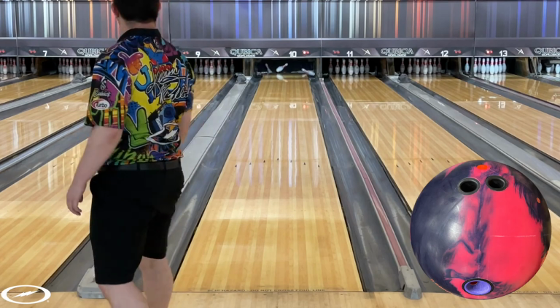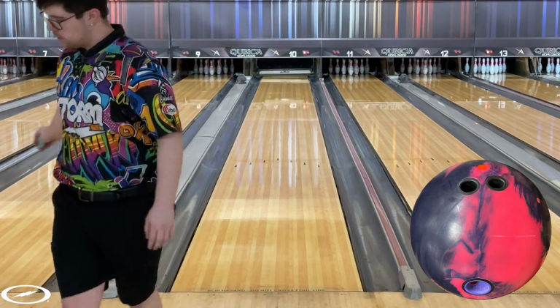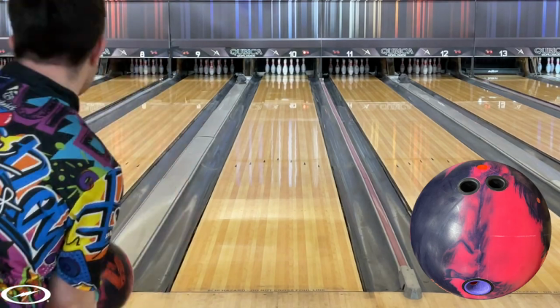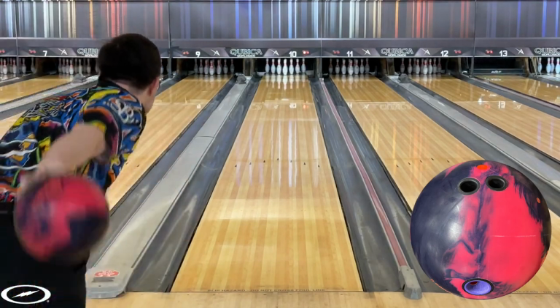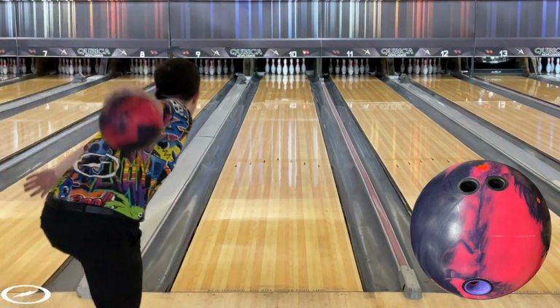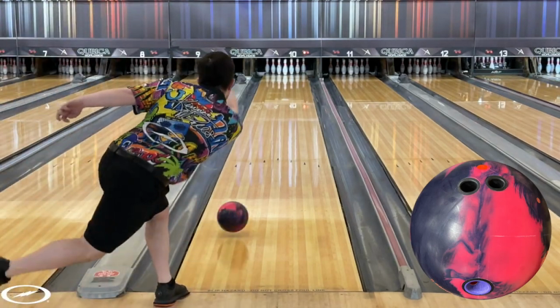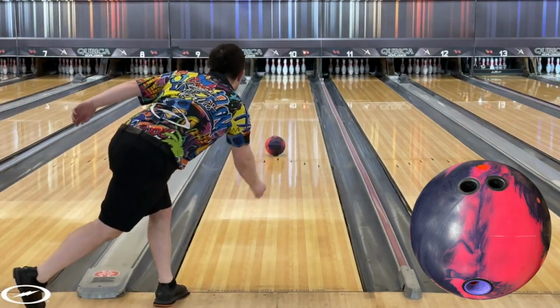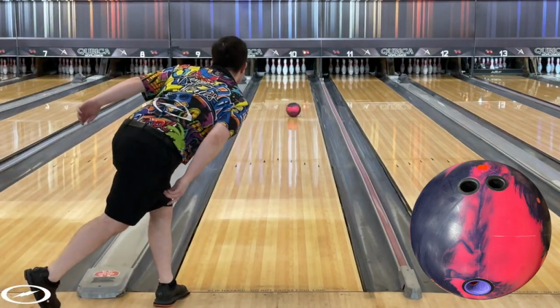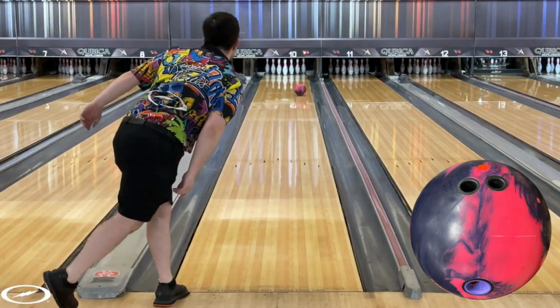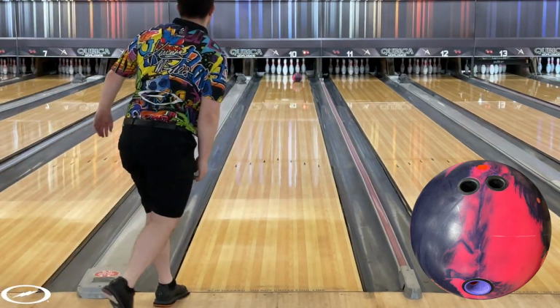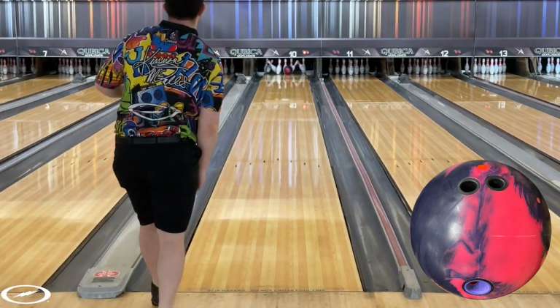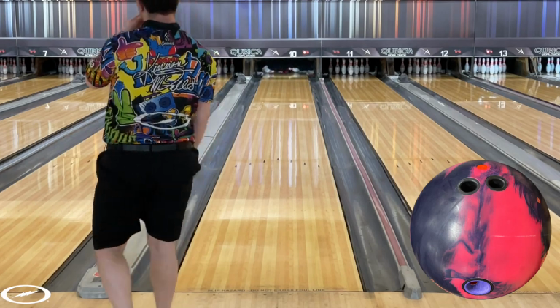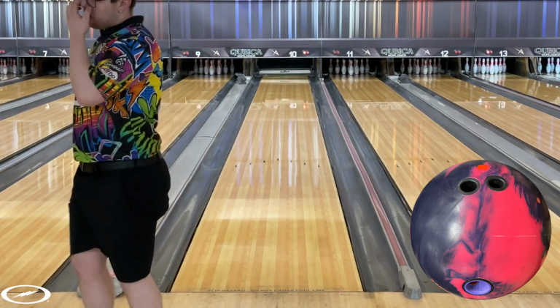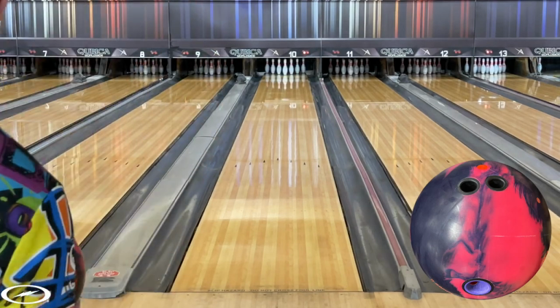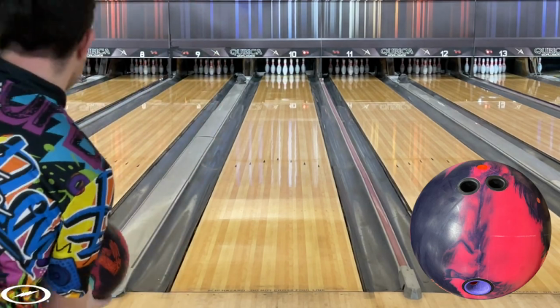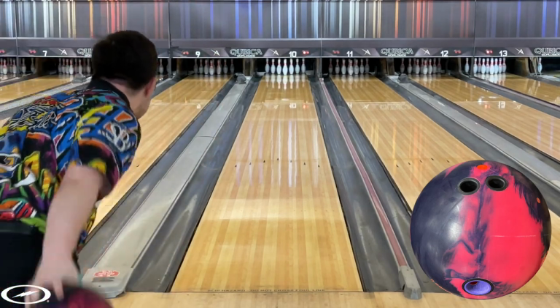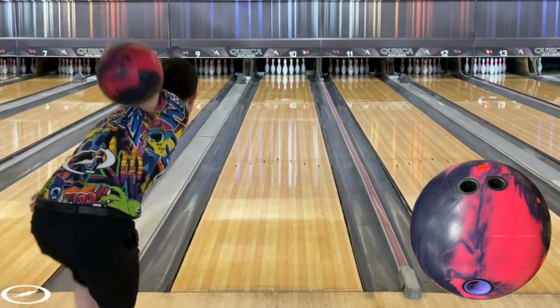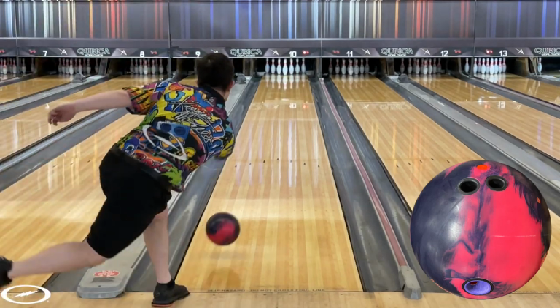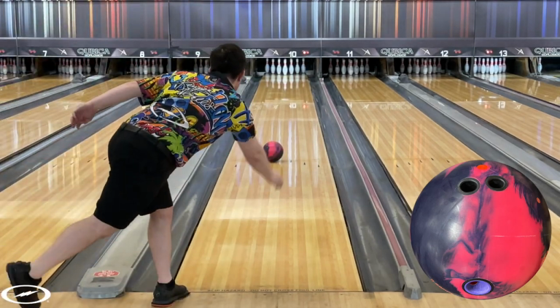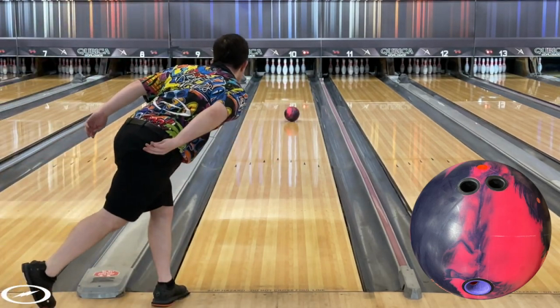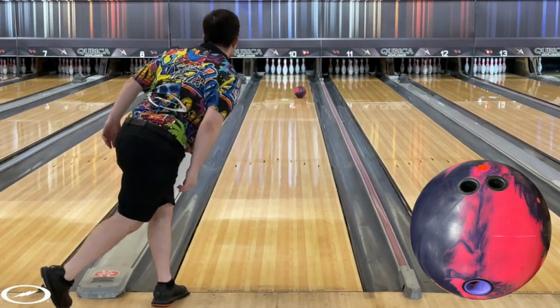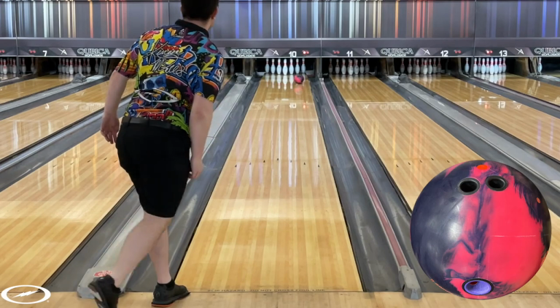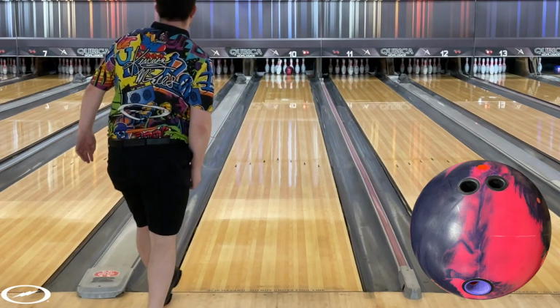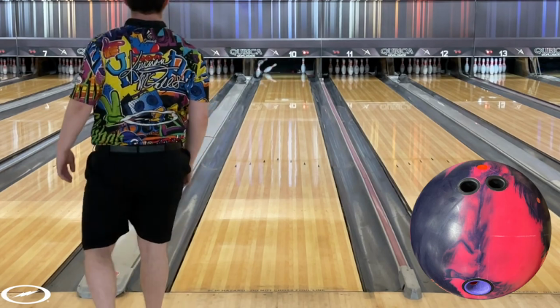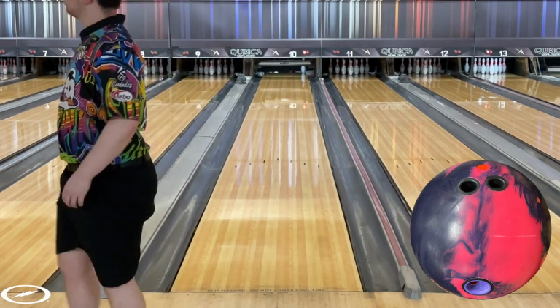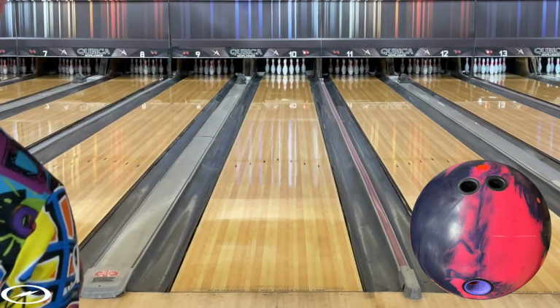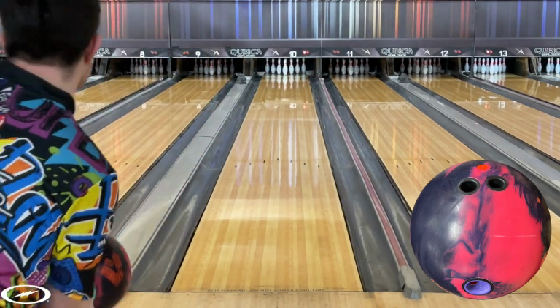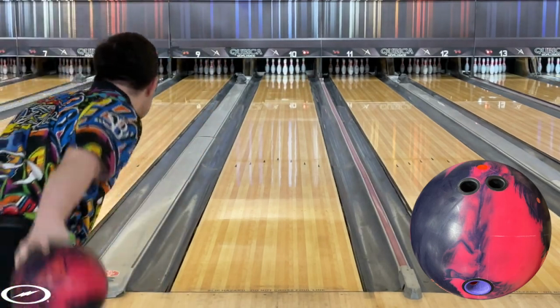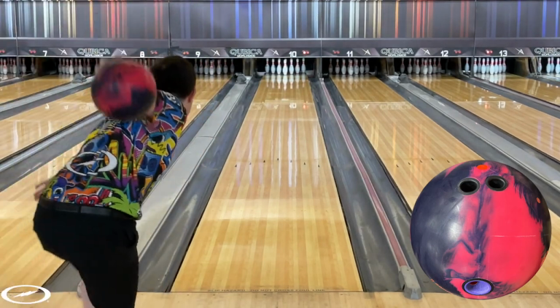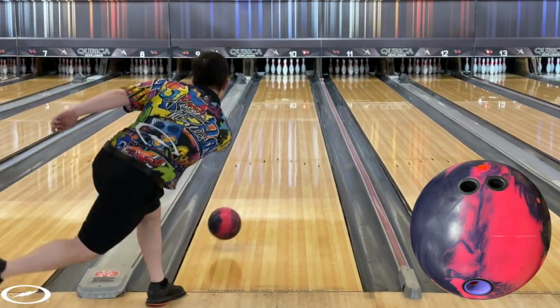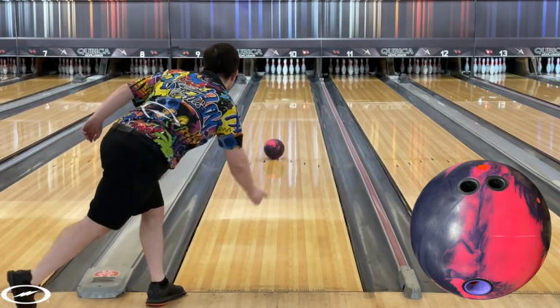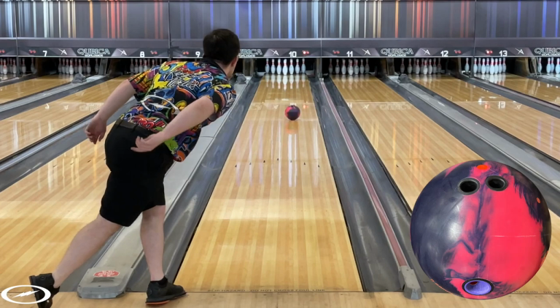Don't be discouraged though — after throwing this ball some, I took it to 2000 grit and it really evened out the ball reaction. Here recently some of our dull balls have been coming out of the factory almost chalky, so I encourage all of you to let a ball lane shine before you decide if you like it or not.